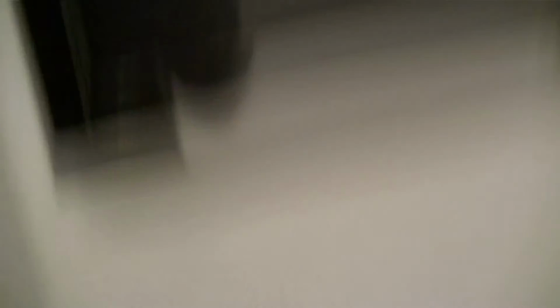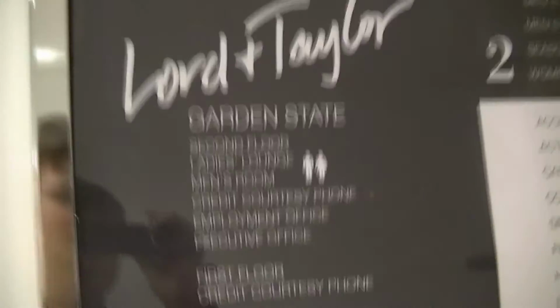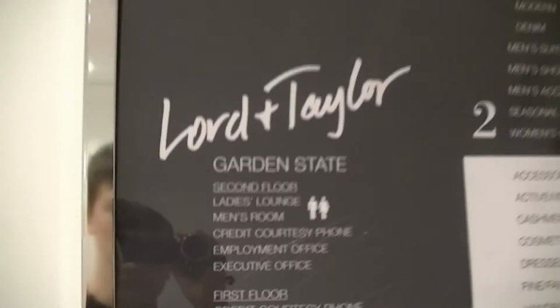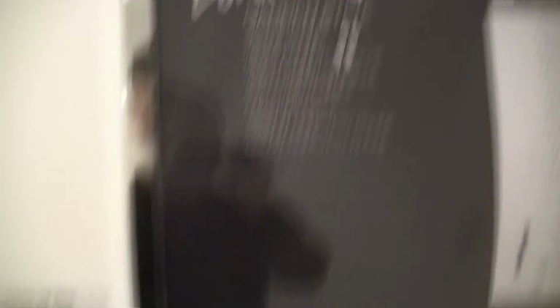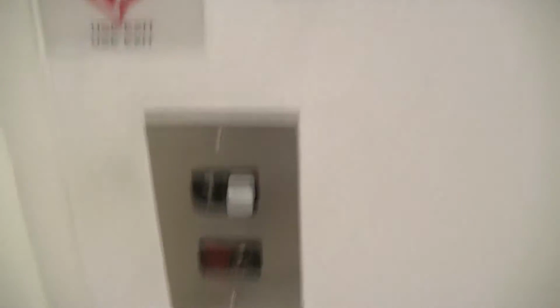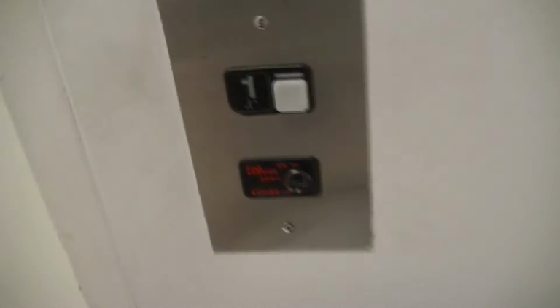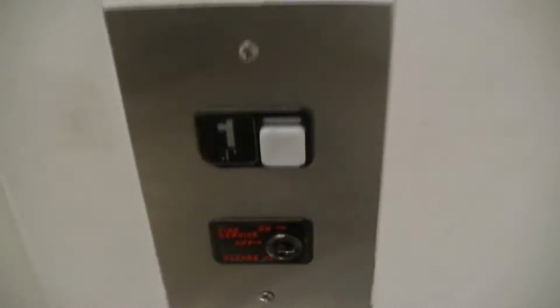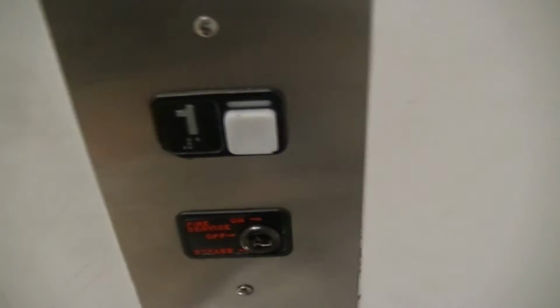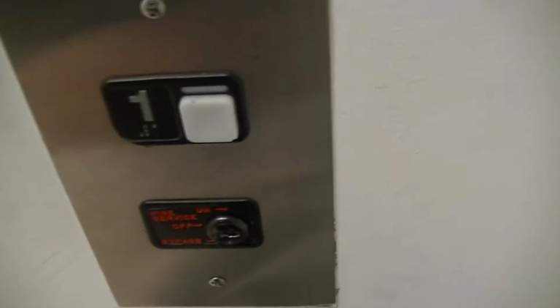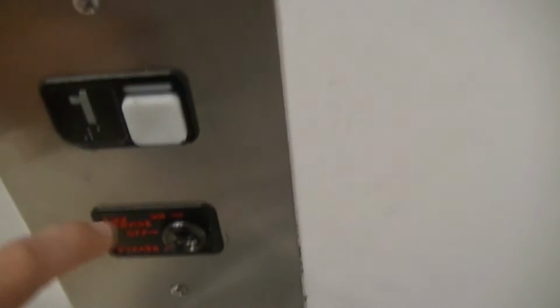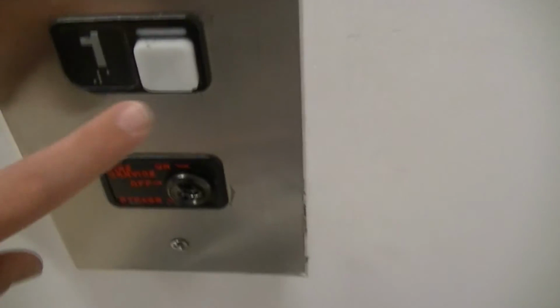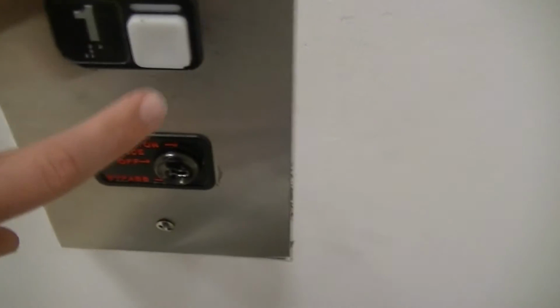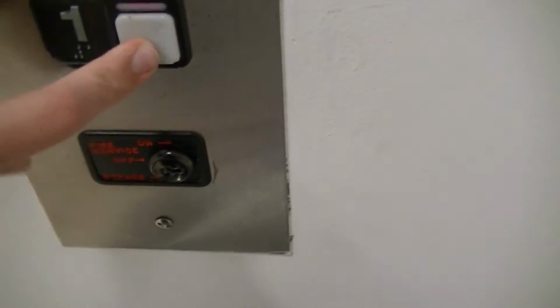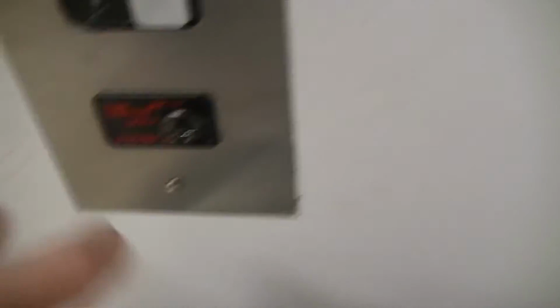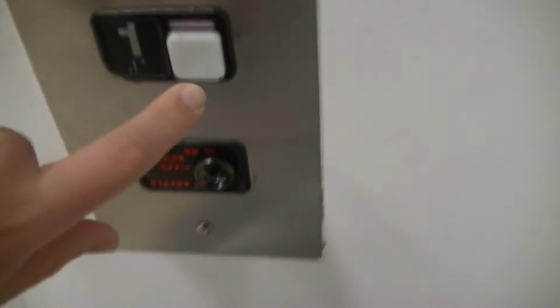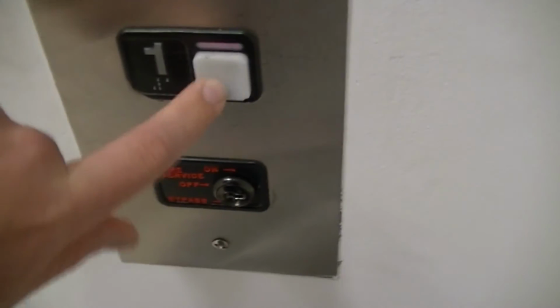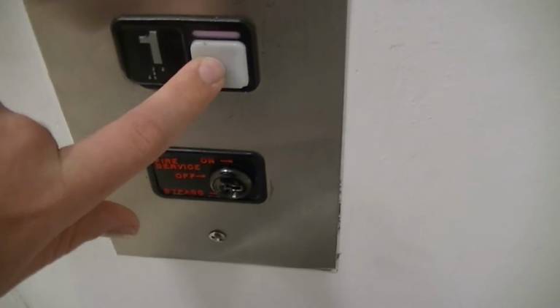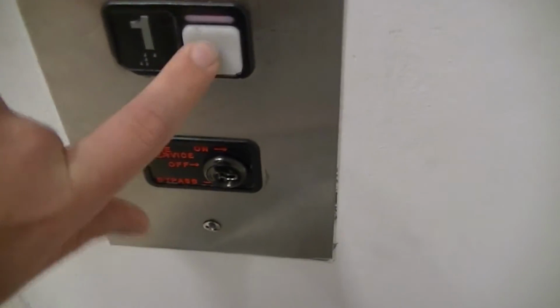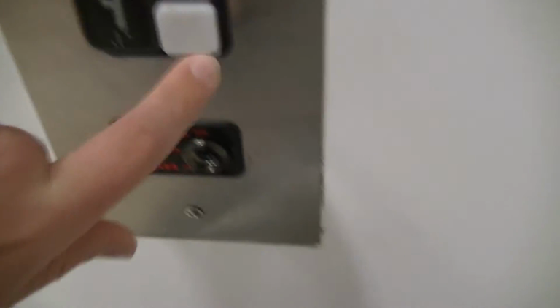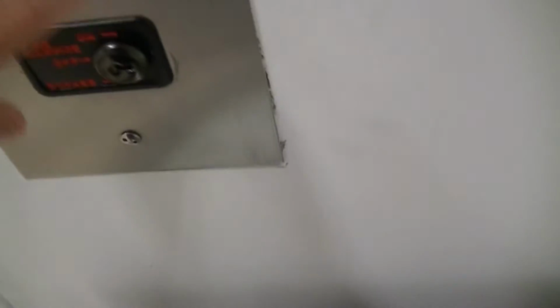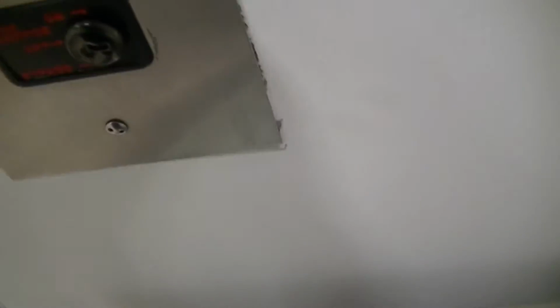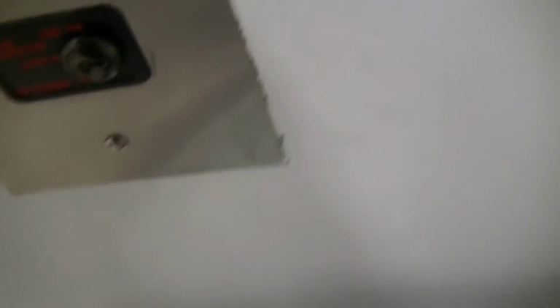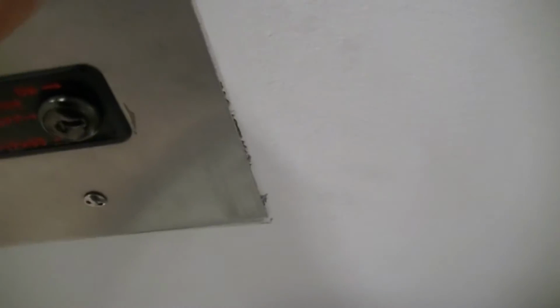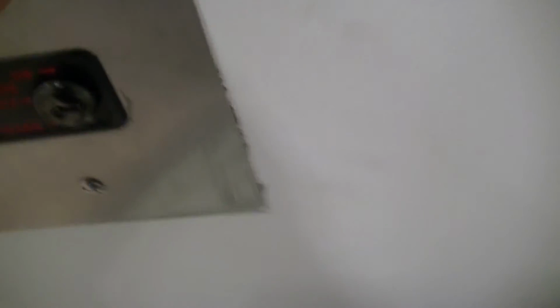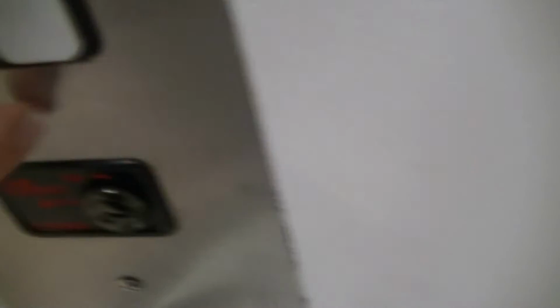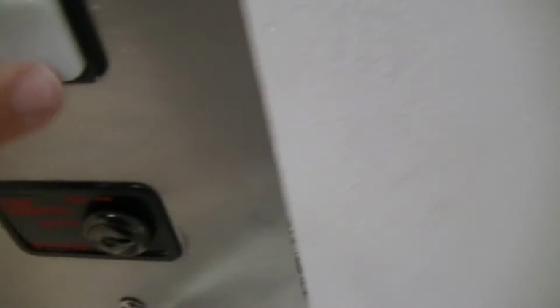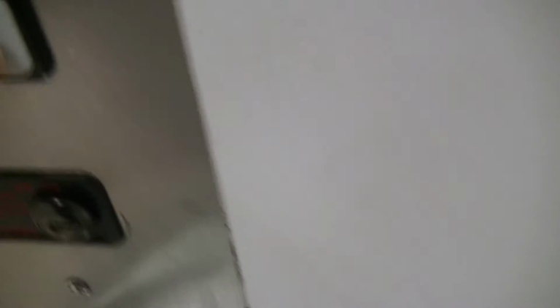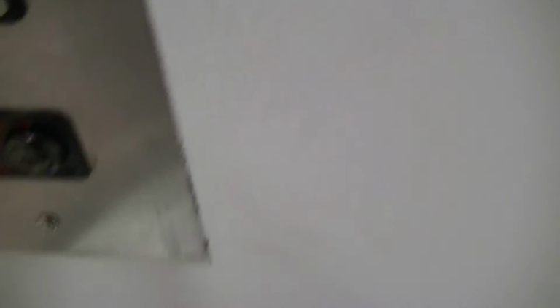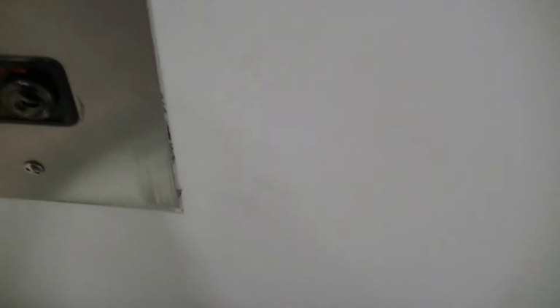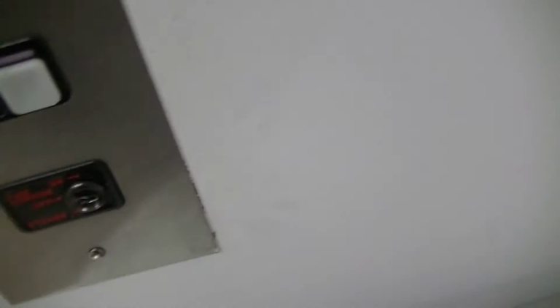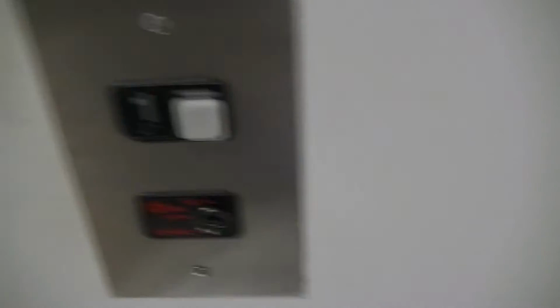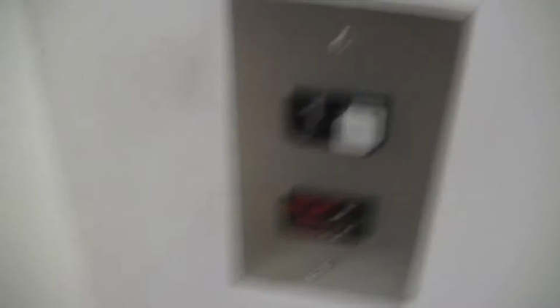This is the elevator at the Lord & Taylor store at the Westfield Garden State Plaza in Paramus, New Jersey. Well, that button's already chipped. Look at that. This thing is nothing special.